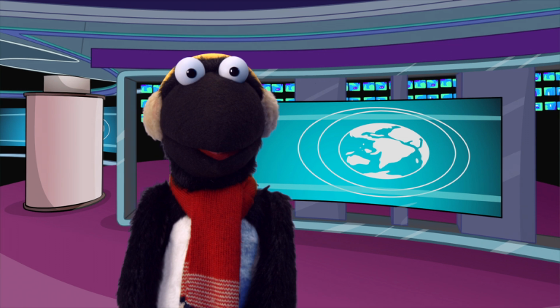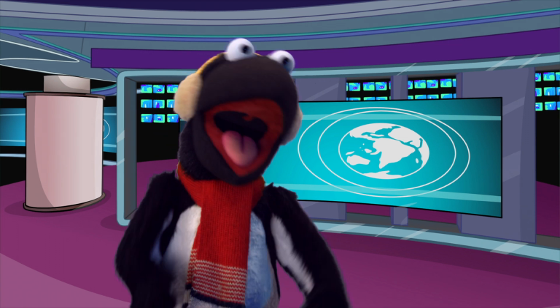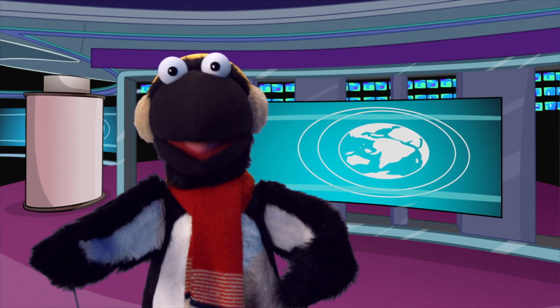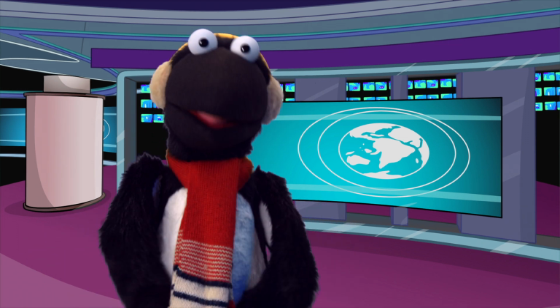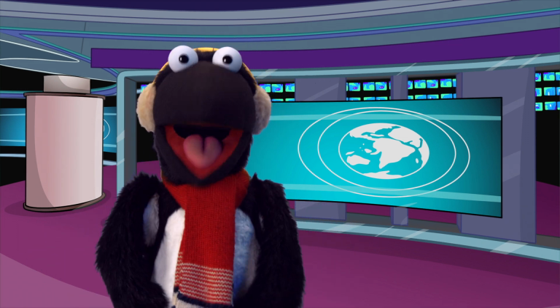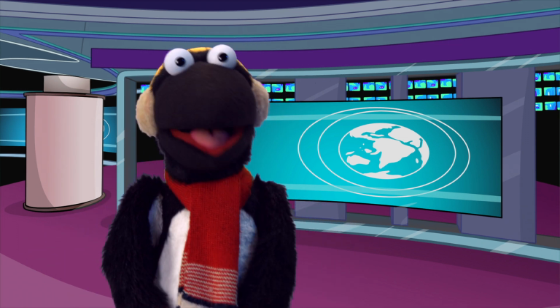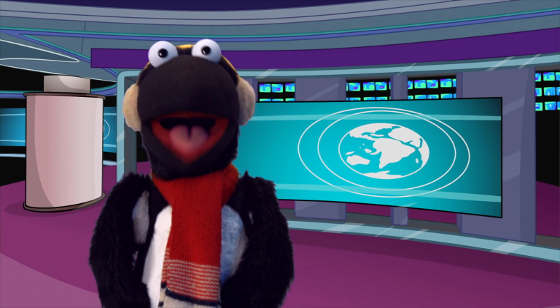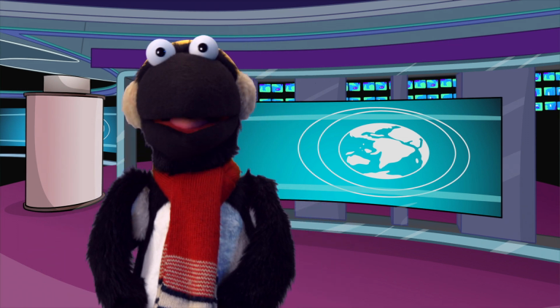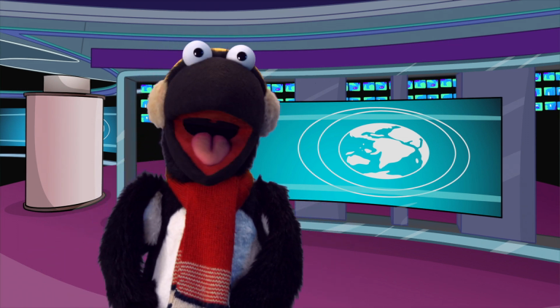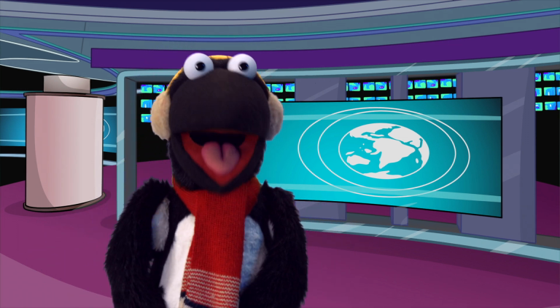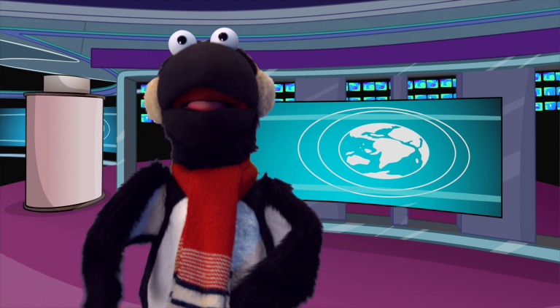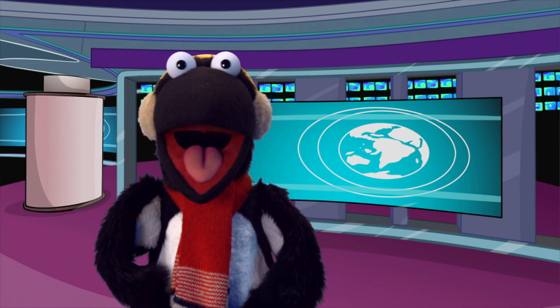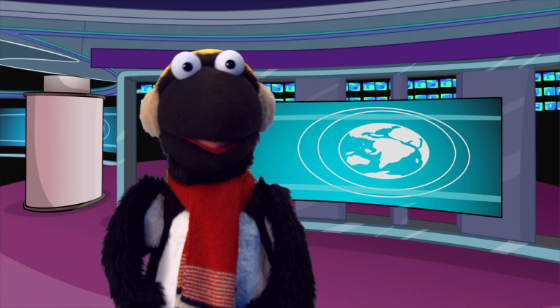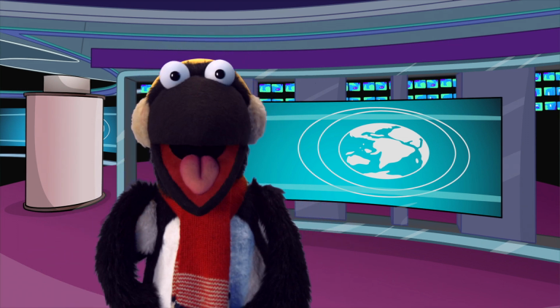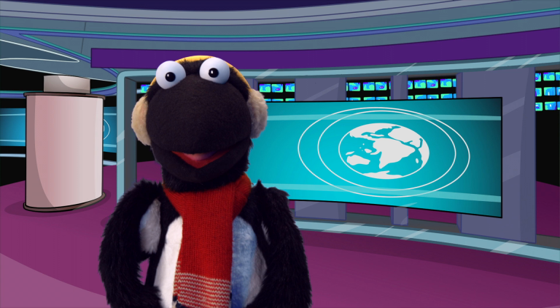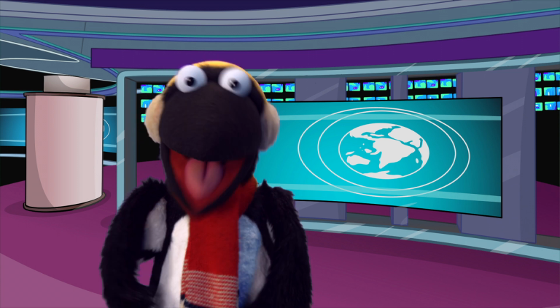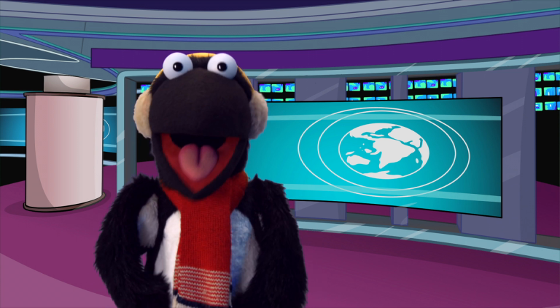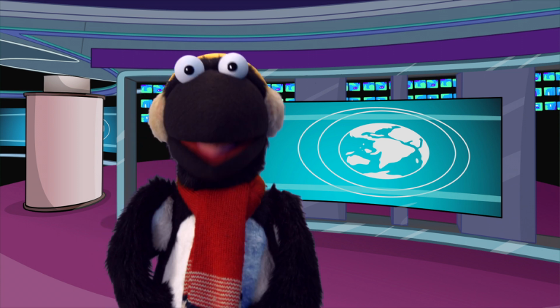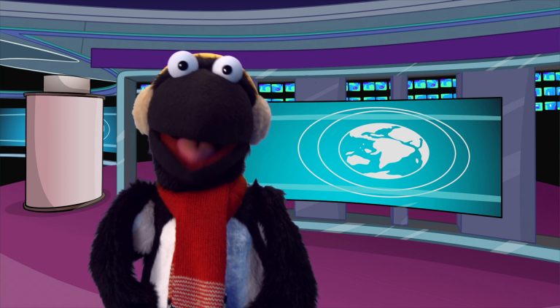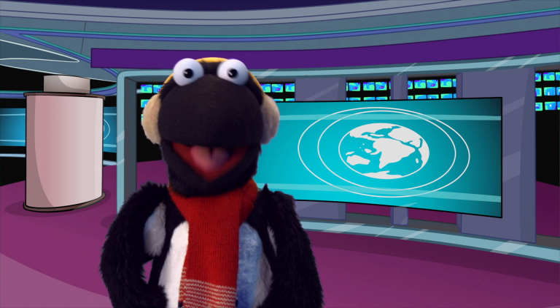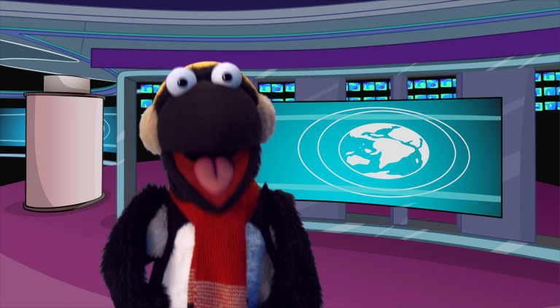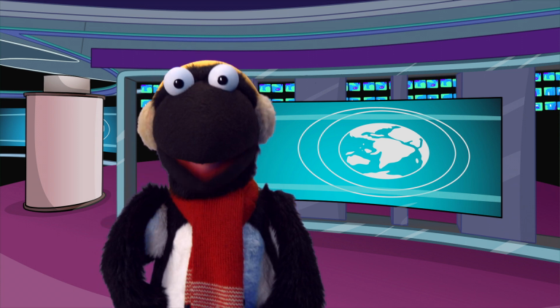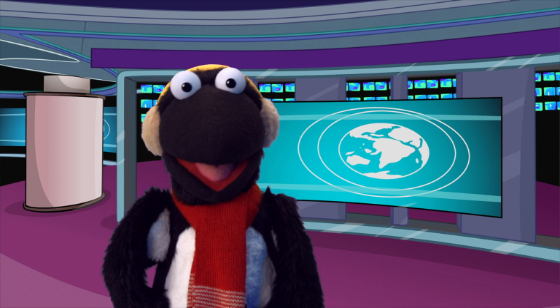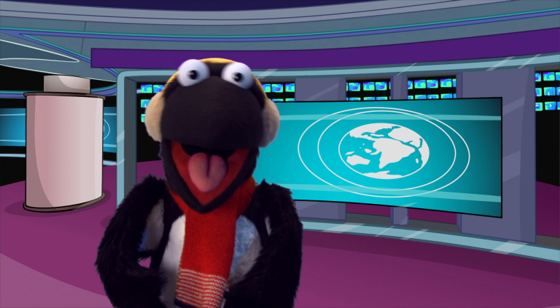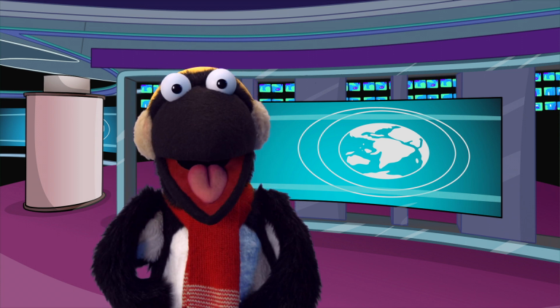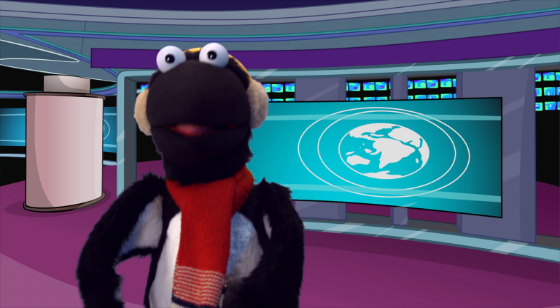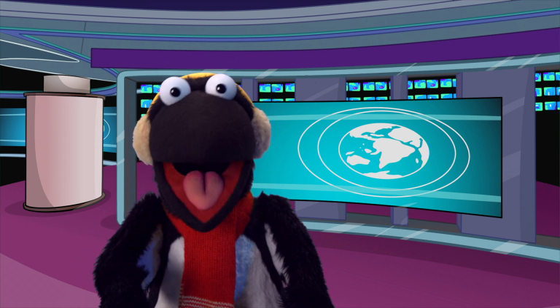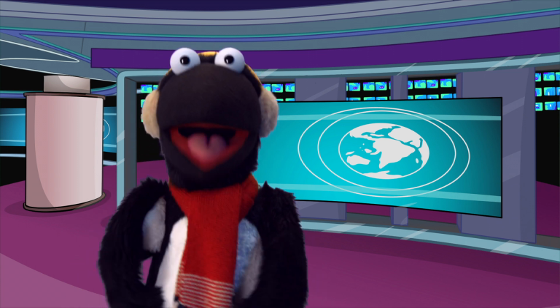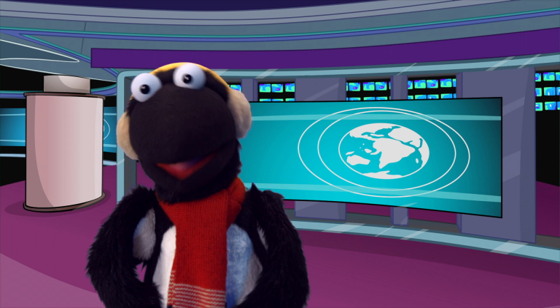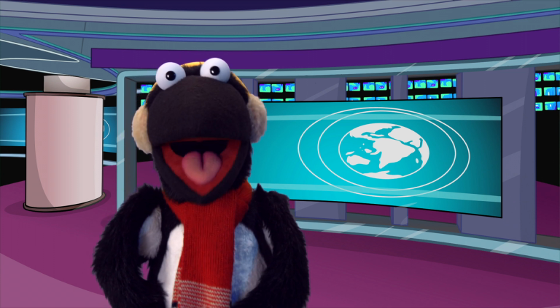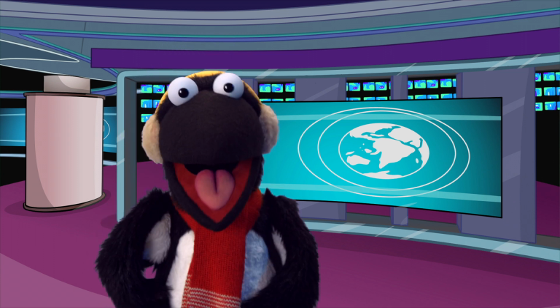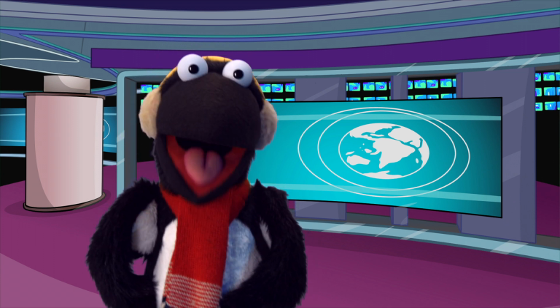Hey everyone, Snowbird here. Welcome to today's episode of My Weather School. This is the place where we can learn about weather, how it works, why it happens, and what it is all about.